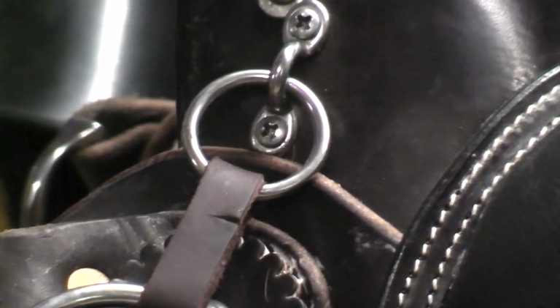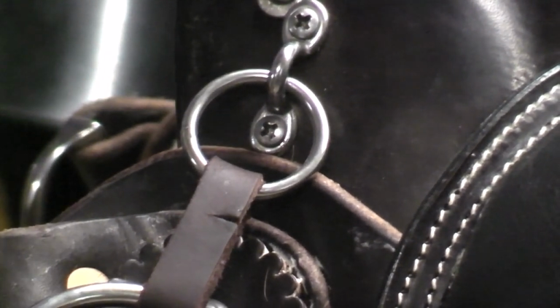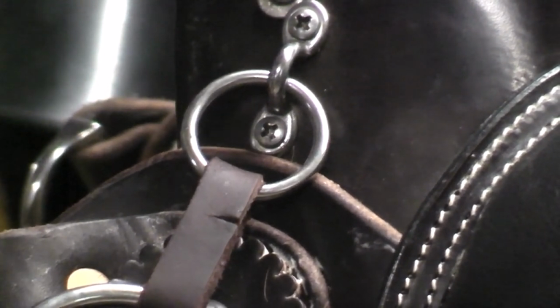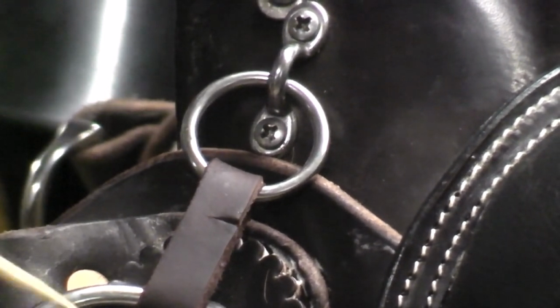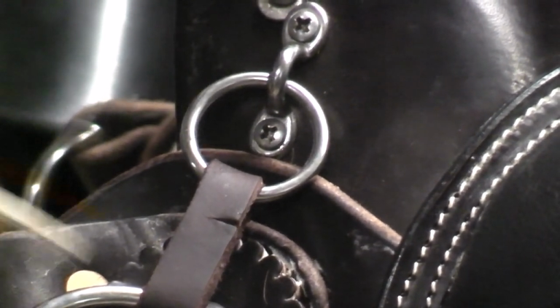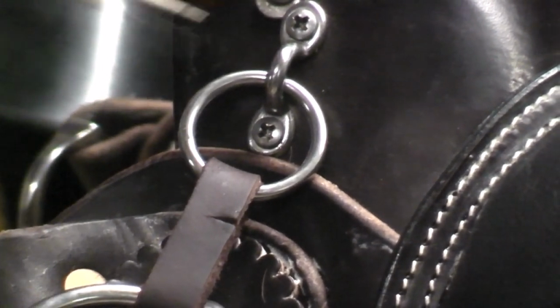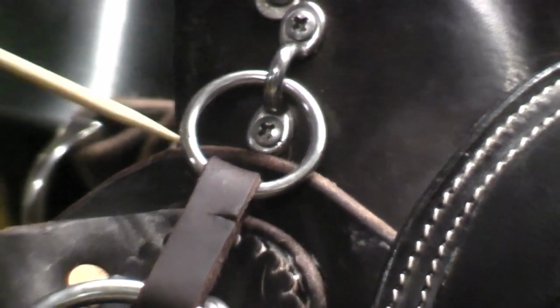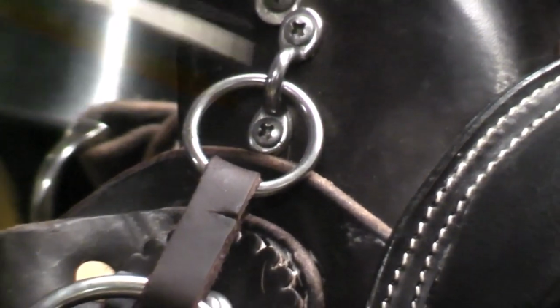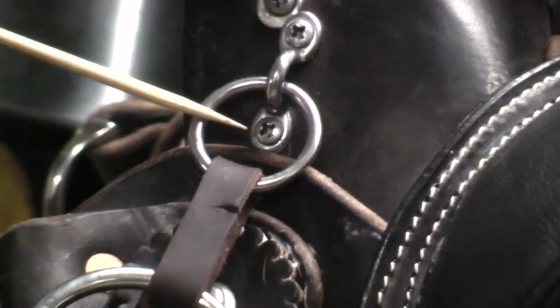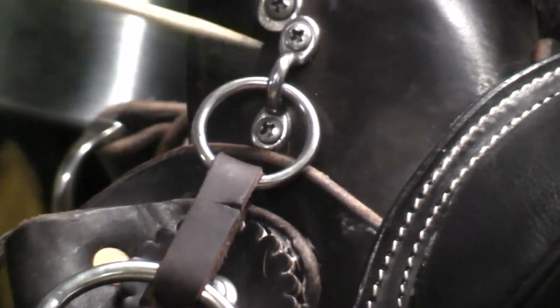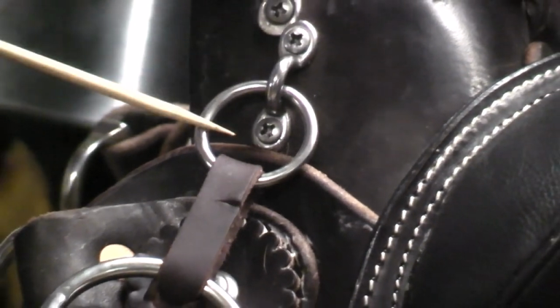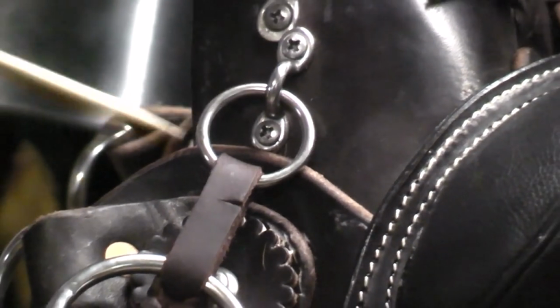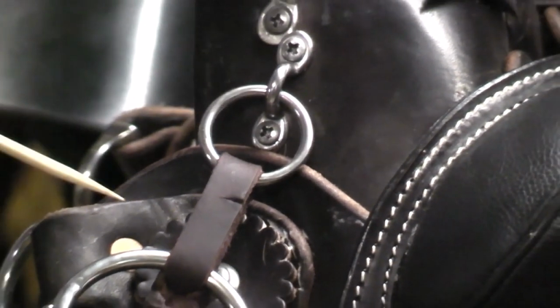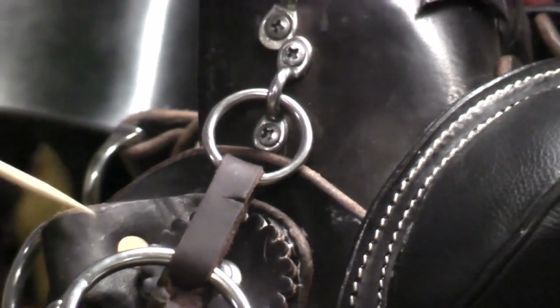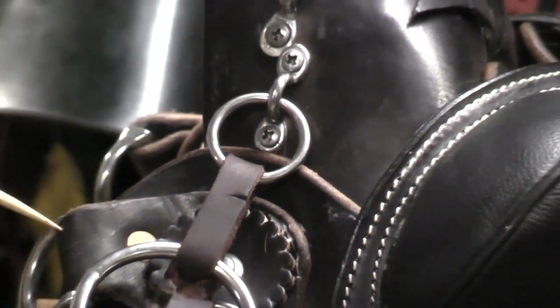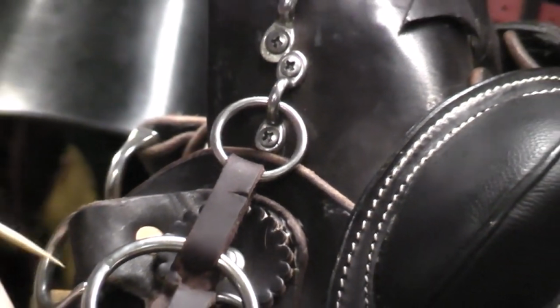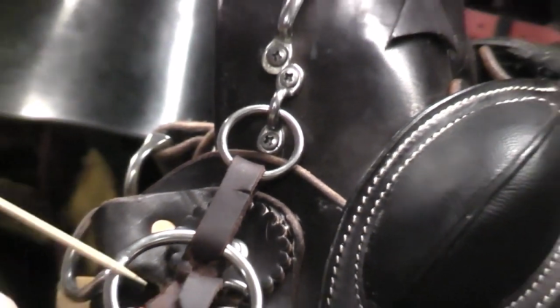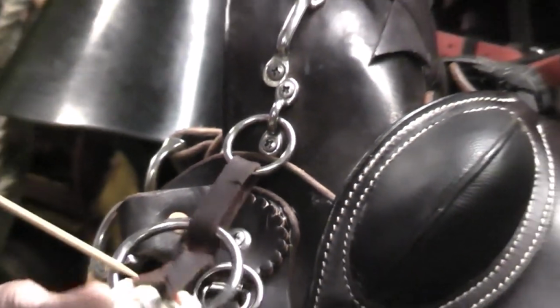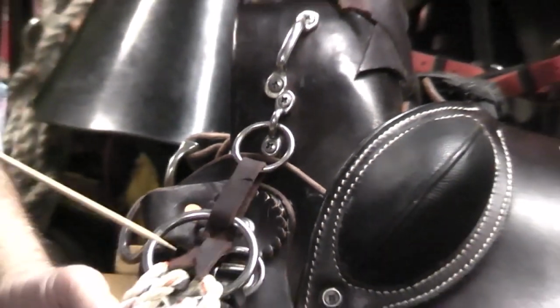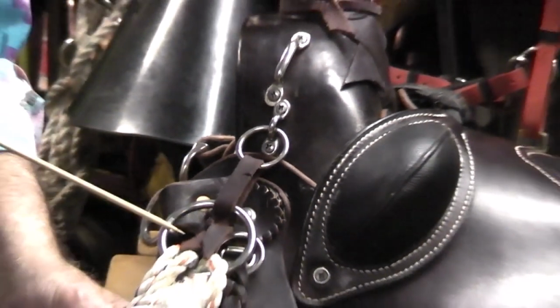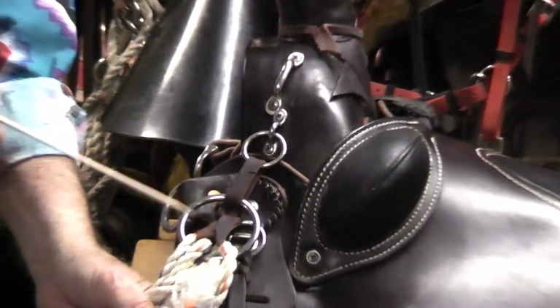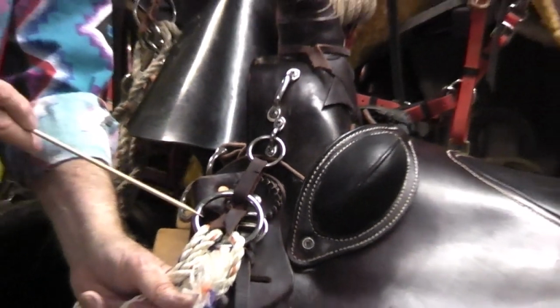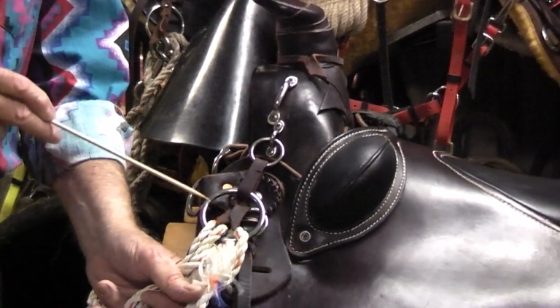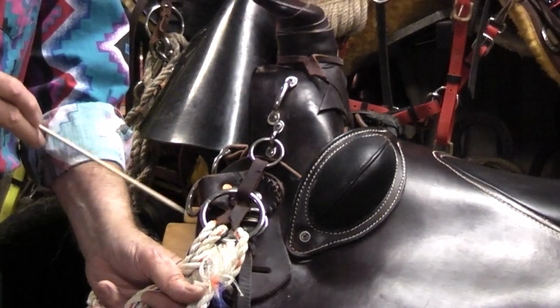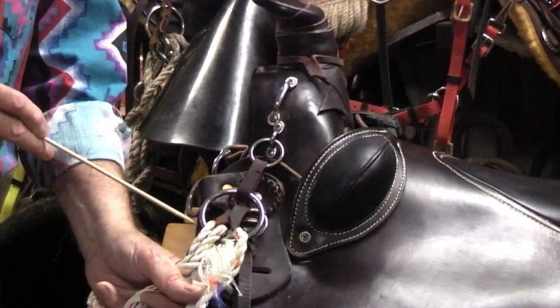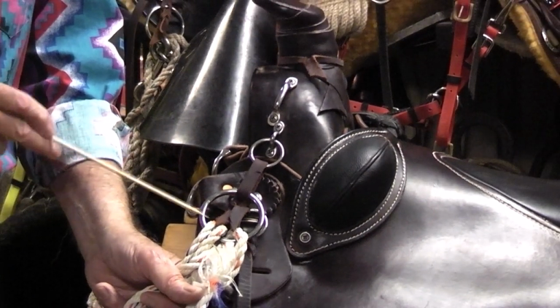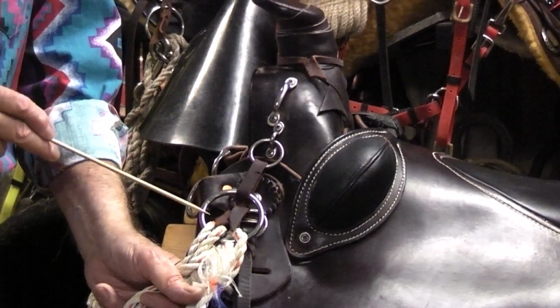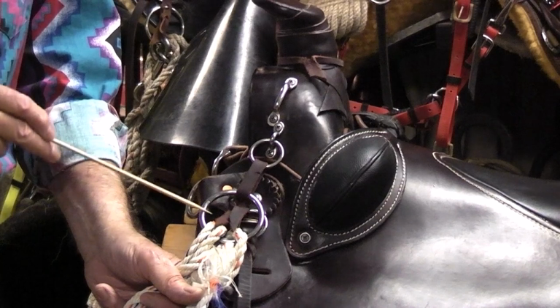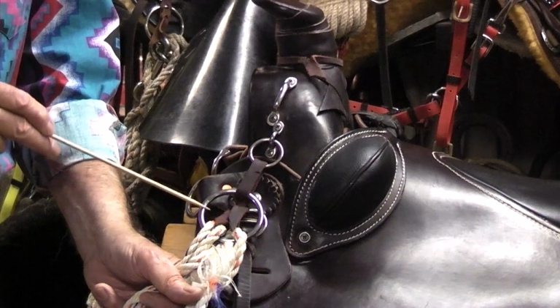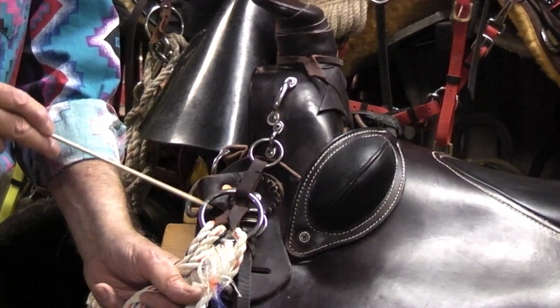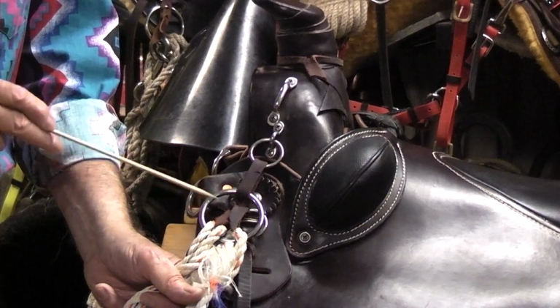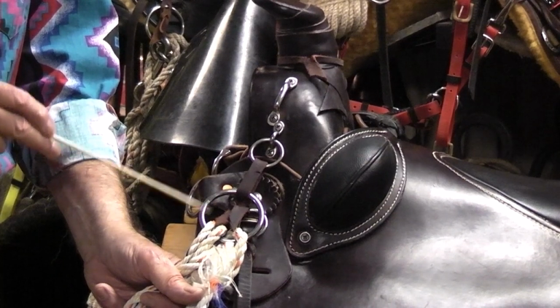The lead rope ring will be attached to another ring — probably an inch and a half to two inch ring. Two inch is probably the best bet.